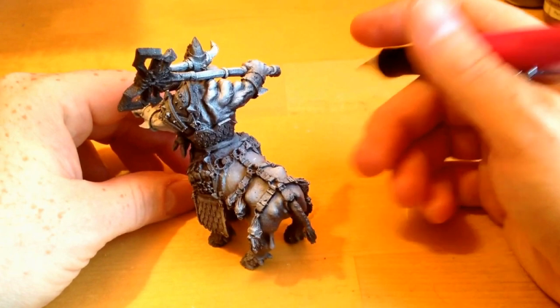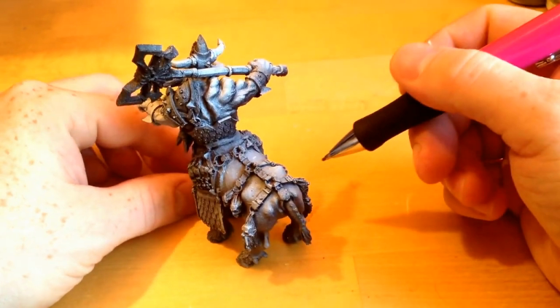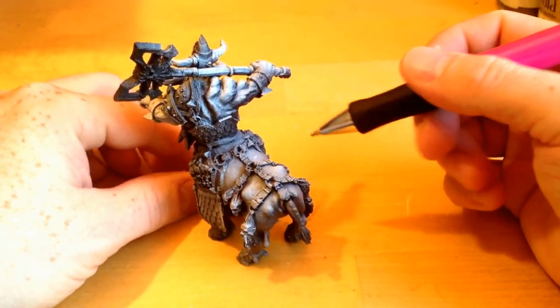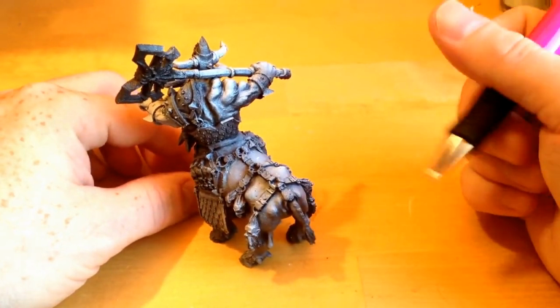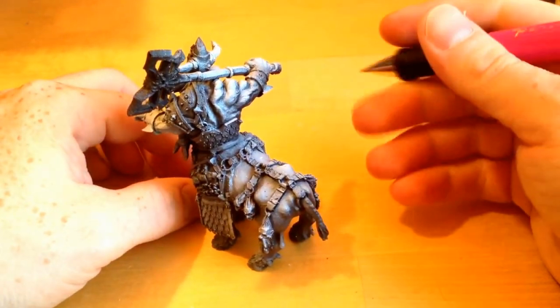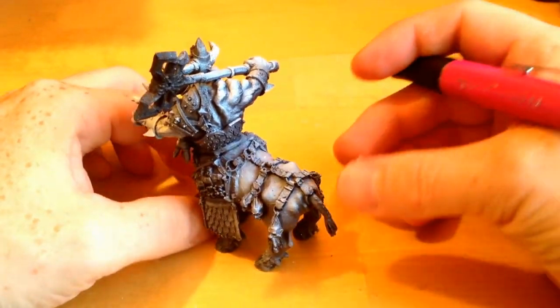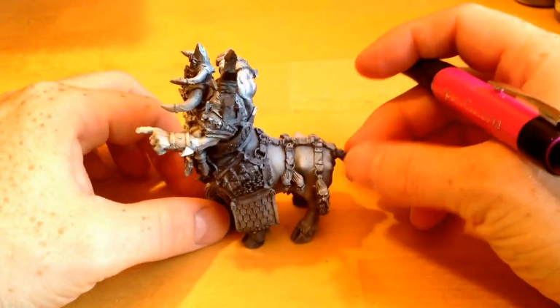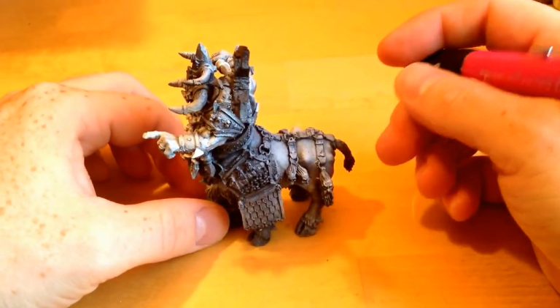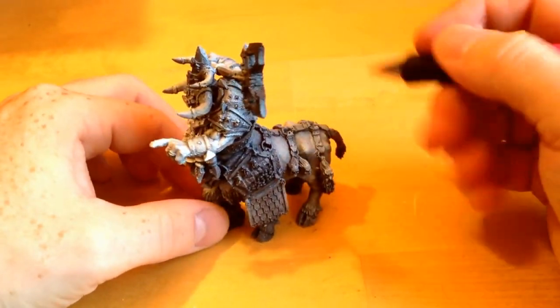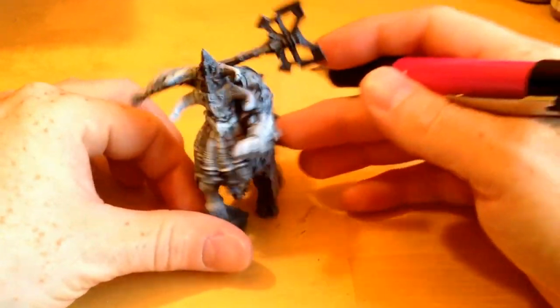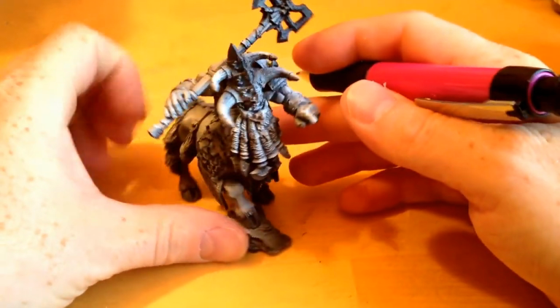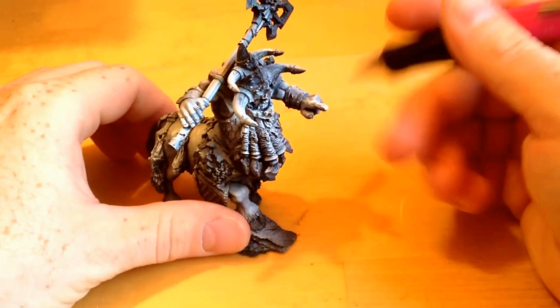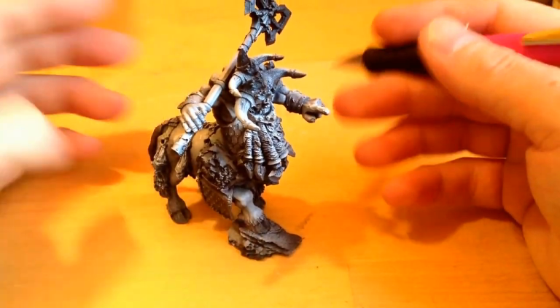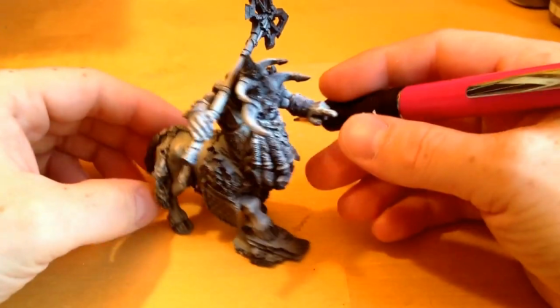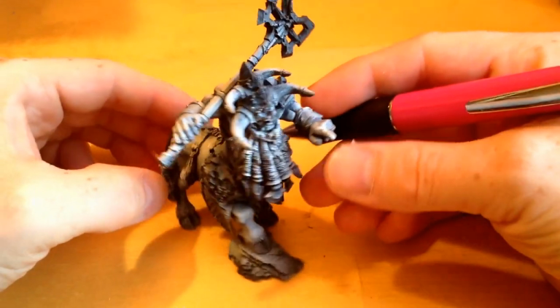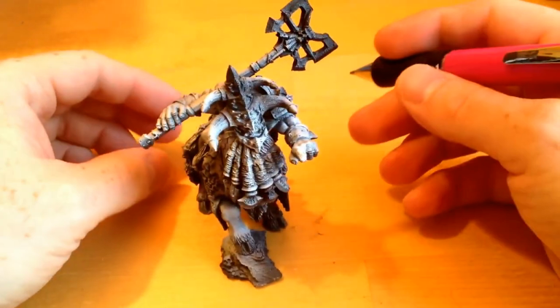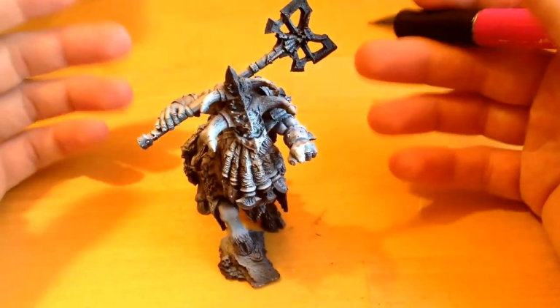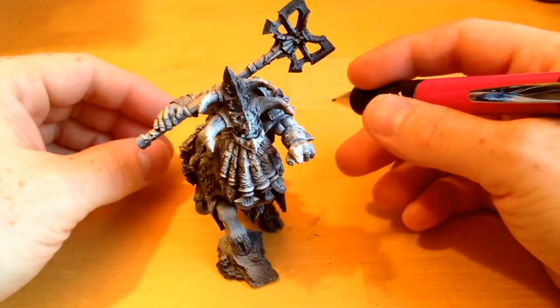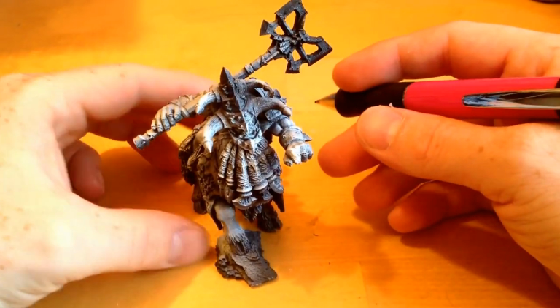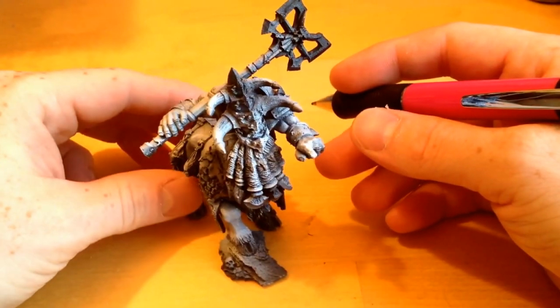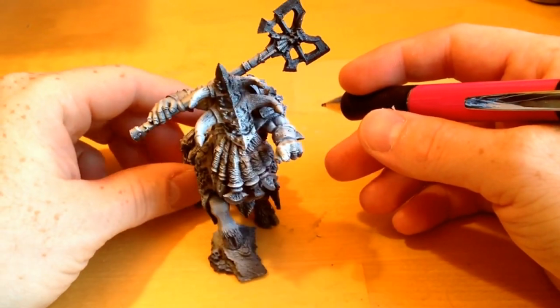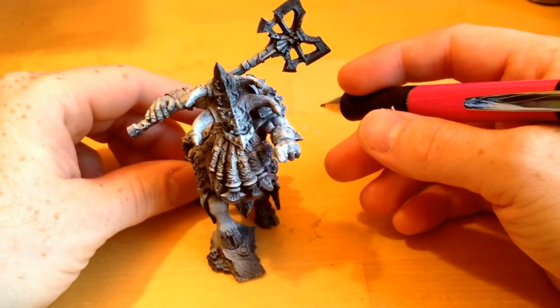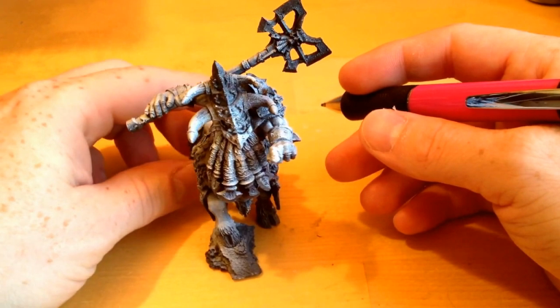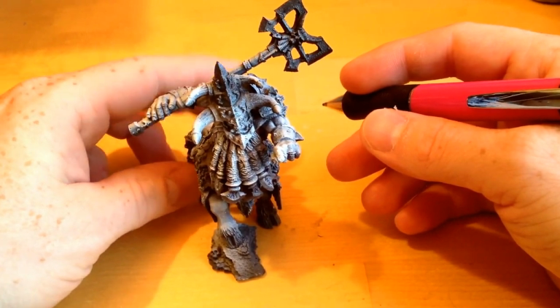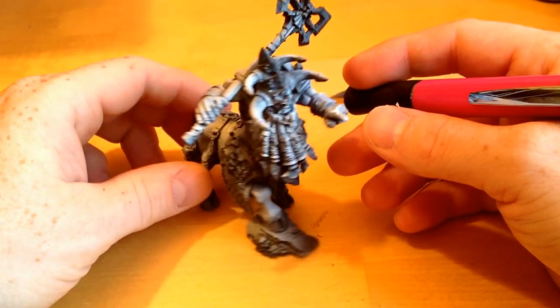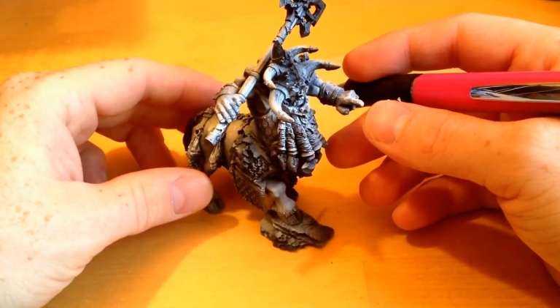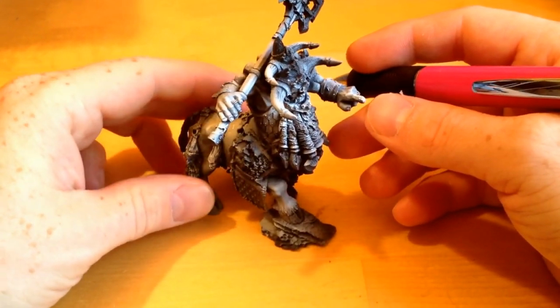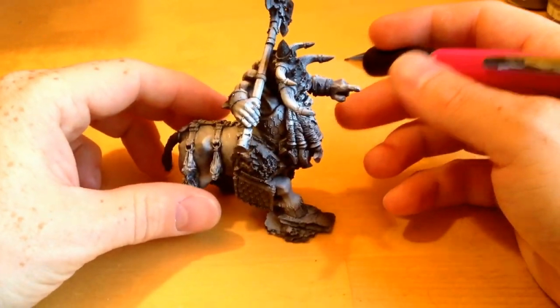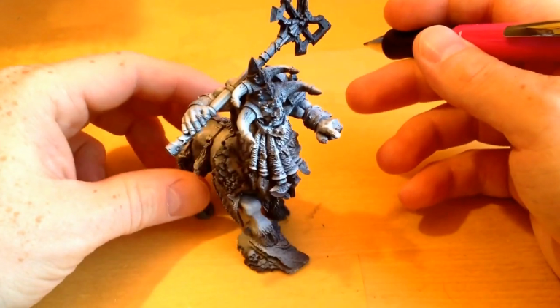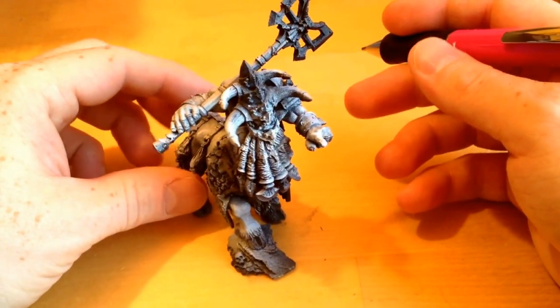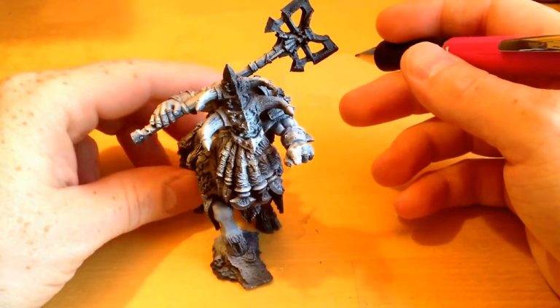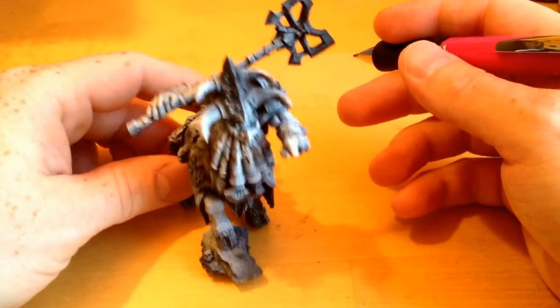Making an ass of yourself on YouTube like I am doing. Alright, my plan — this is a pre-celebration, you know, celebration of Chaos Dwarfs getting Warscrolls on Age of Sigmar.